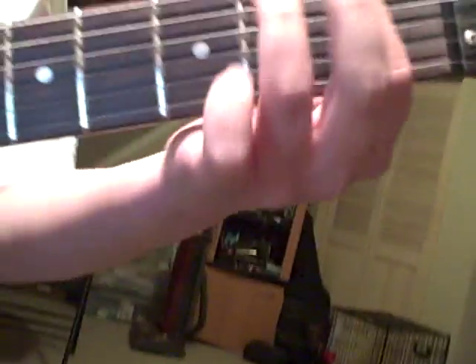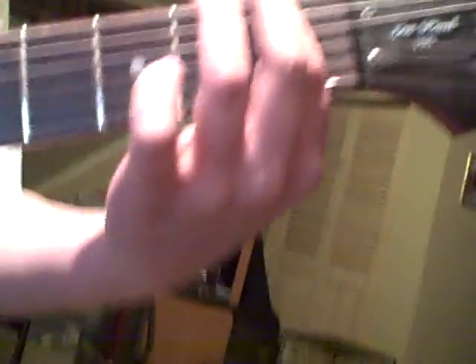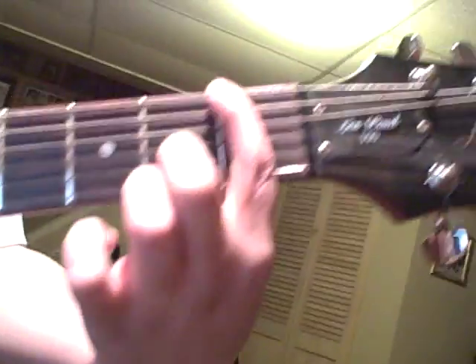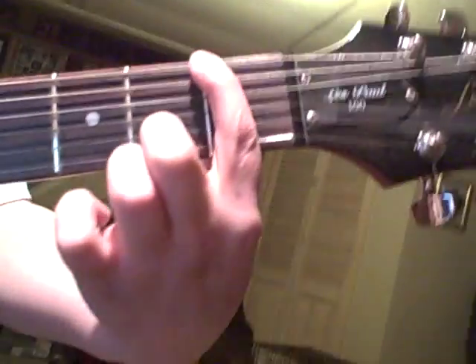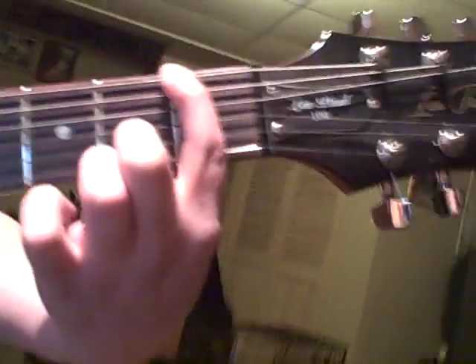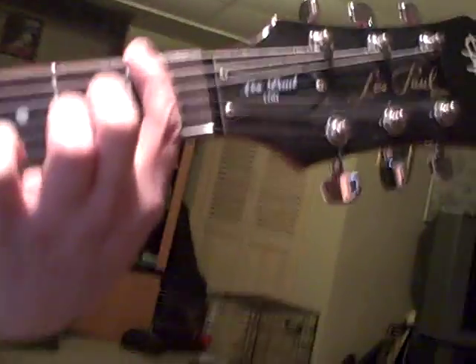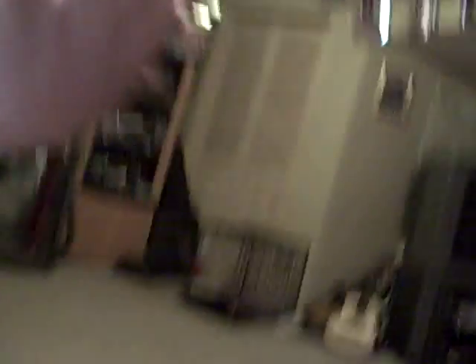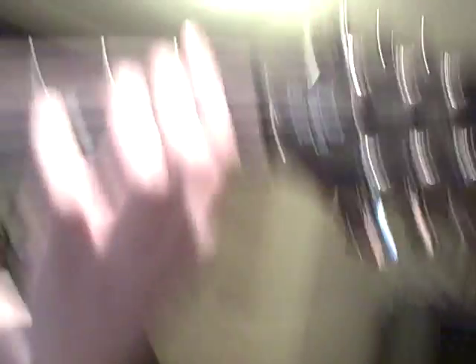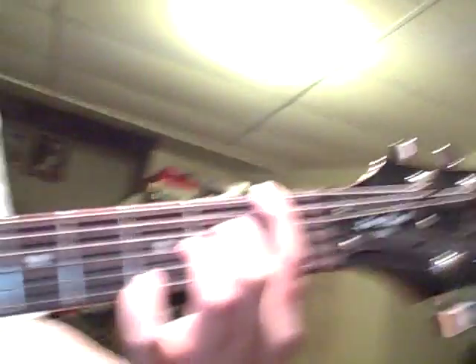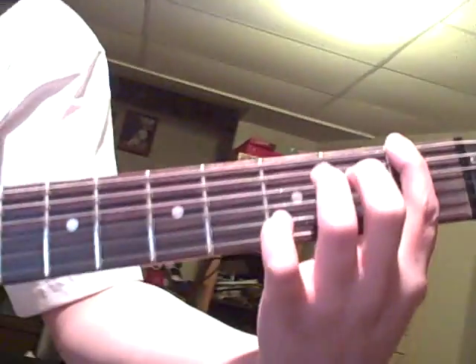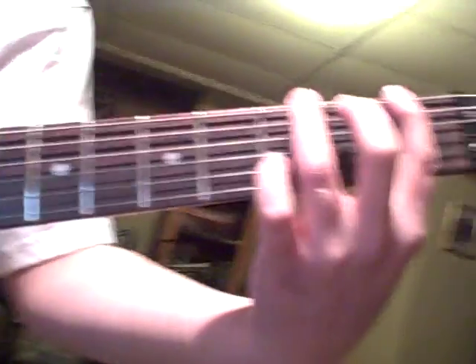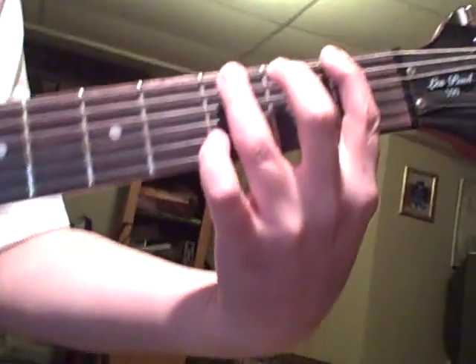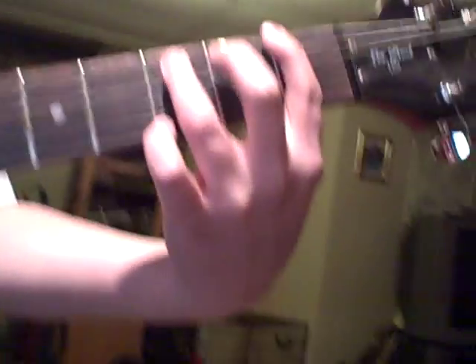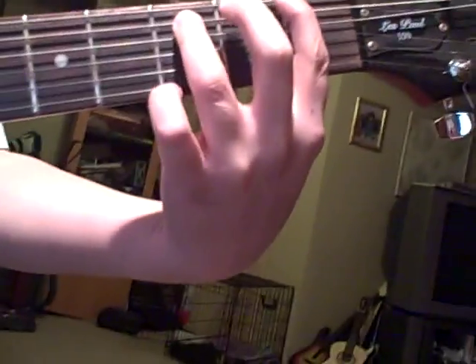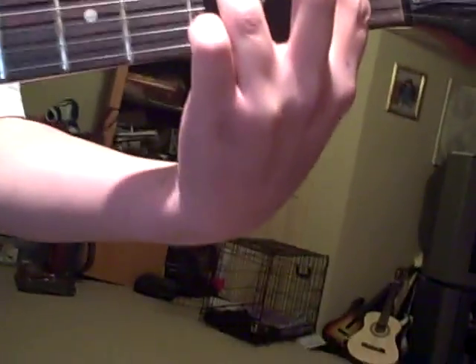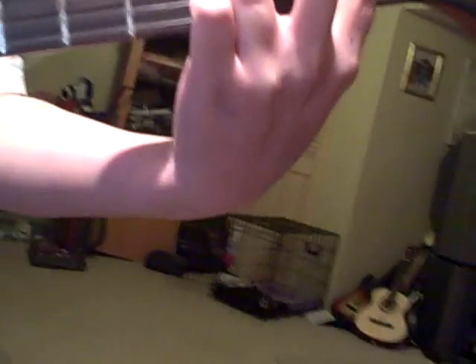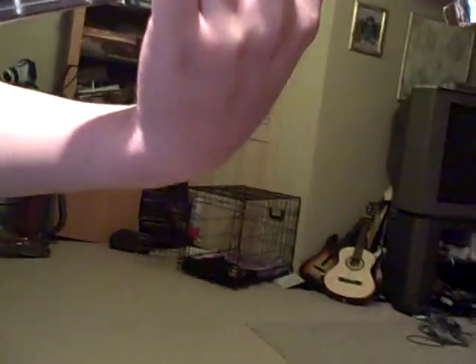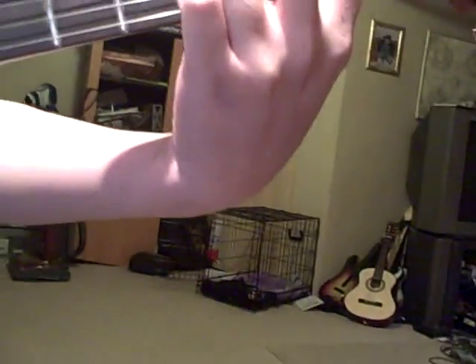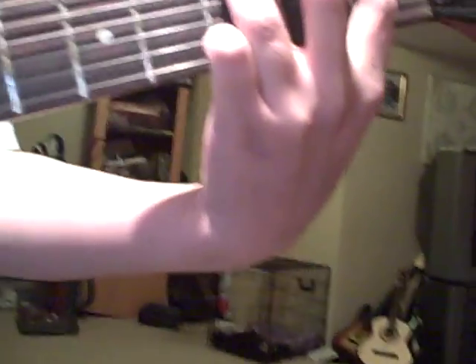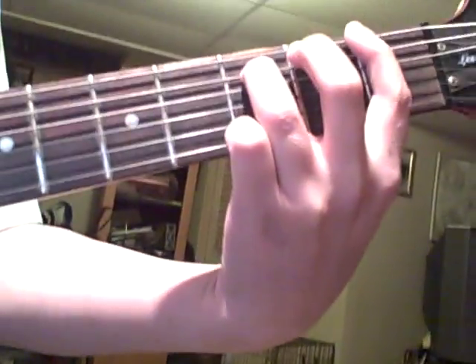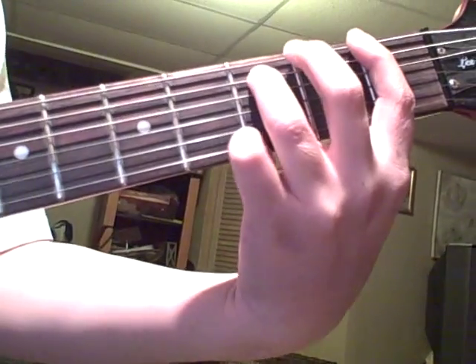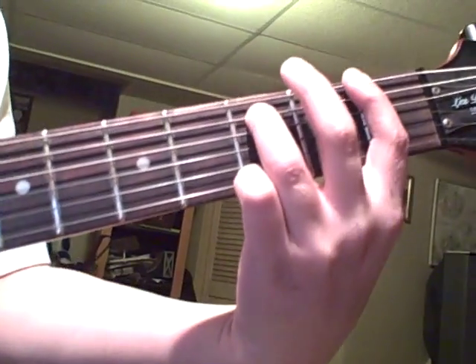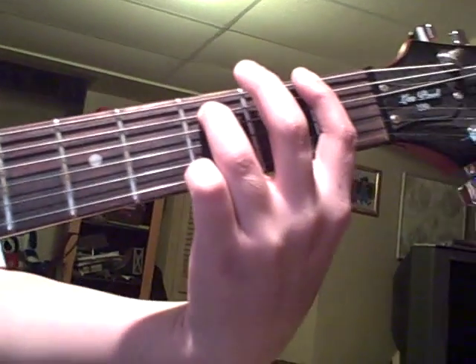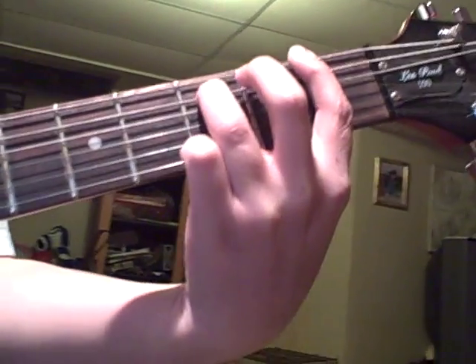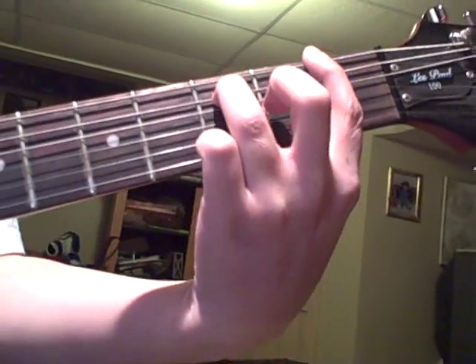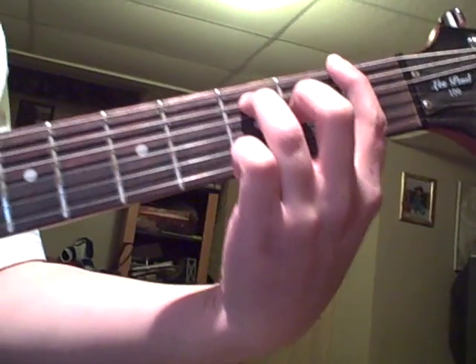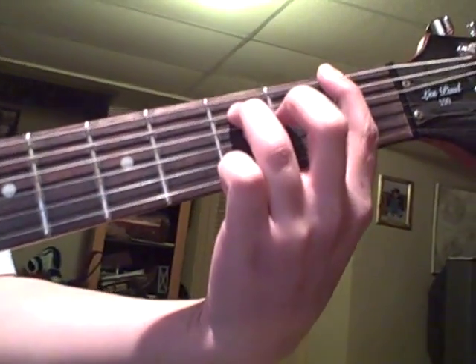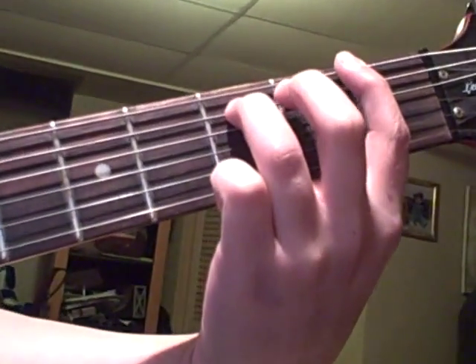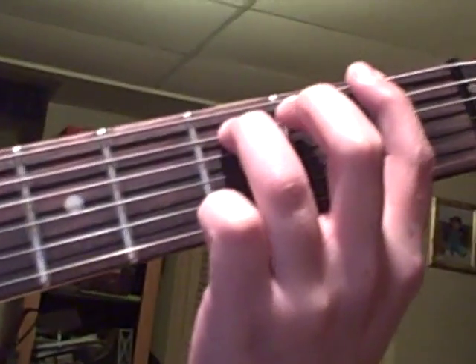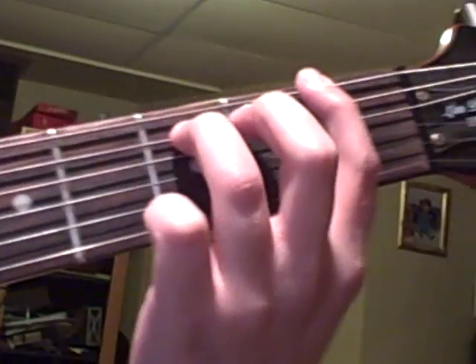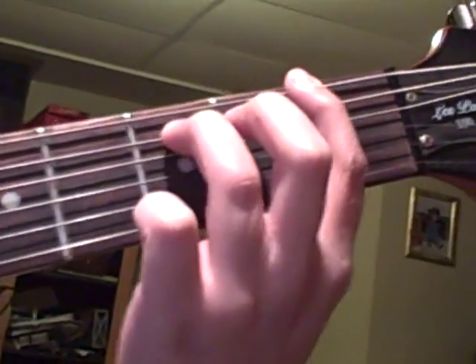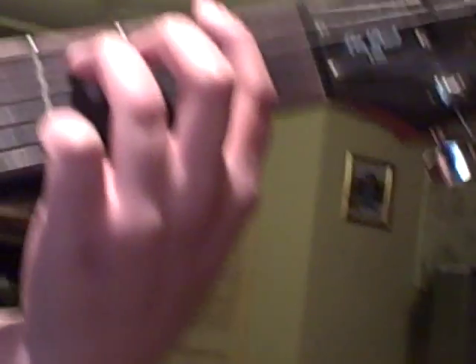First finger on the first fret of the last string, and ring finger on the third fret of the fifth string.